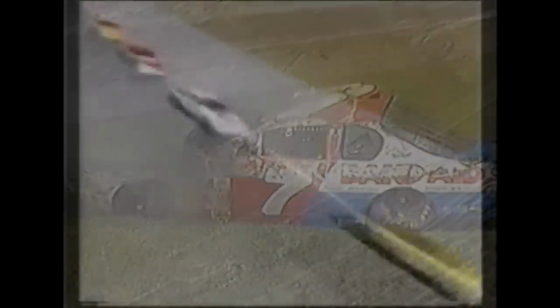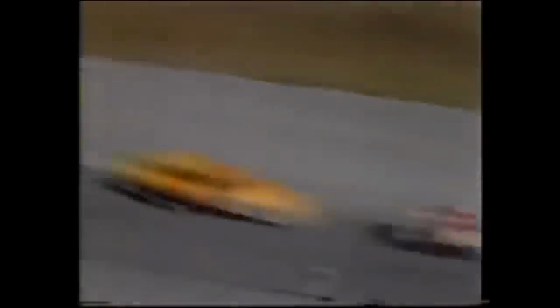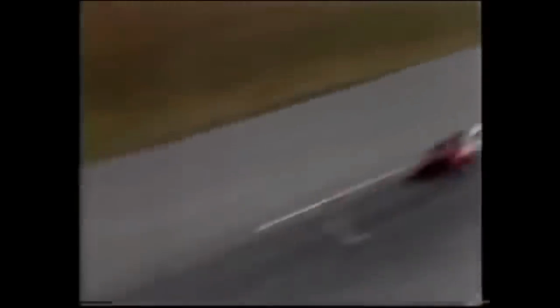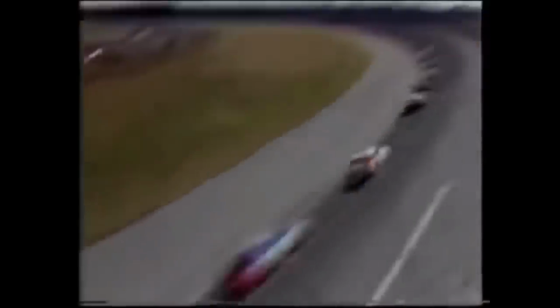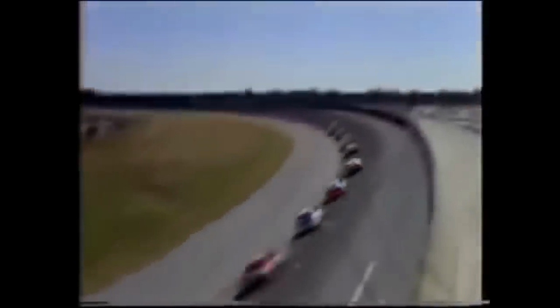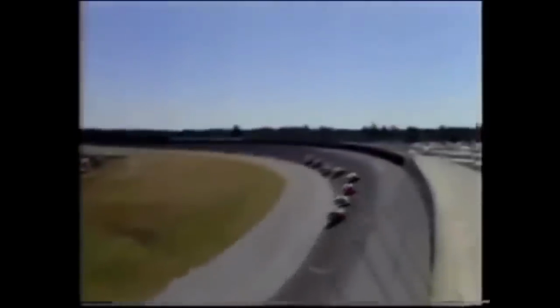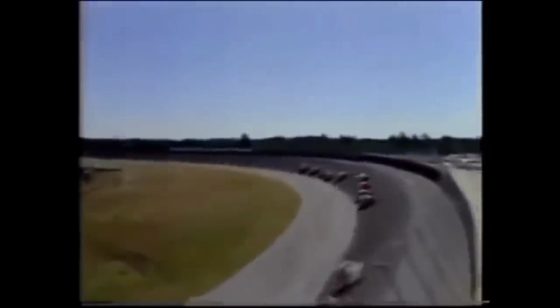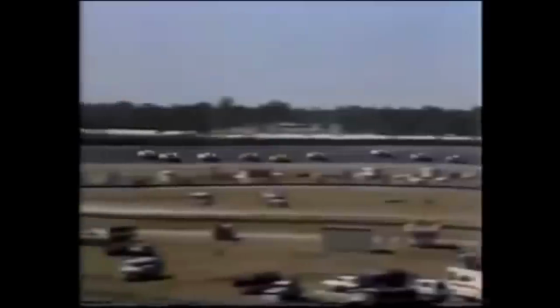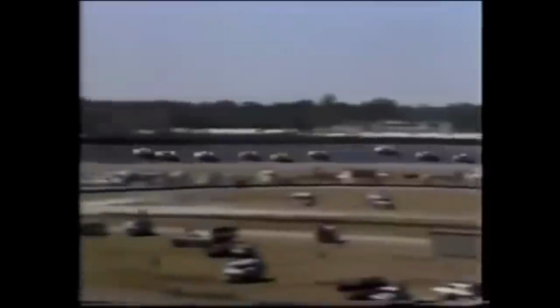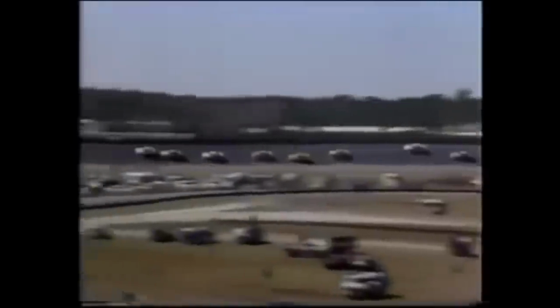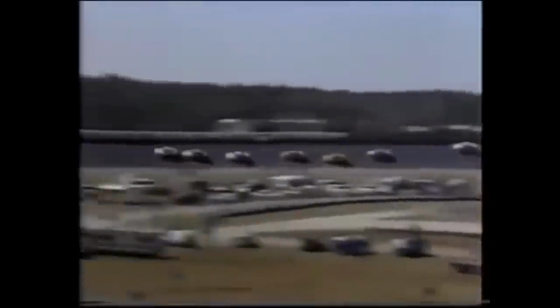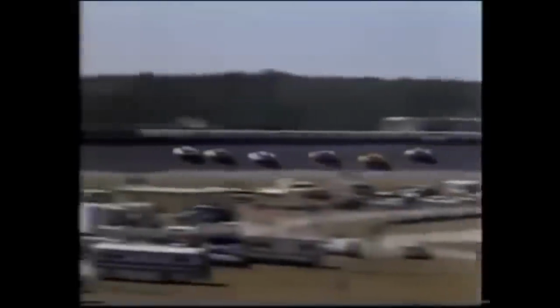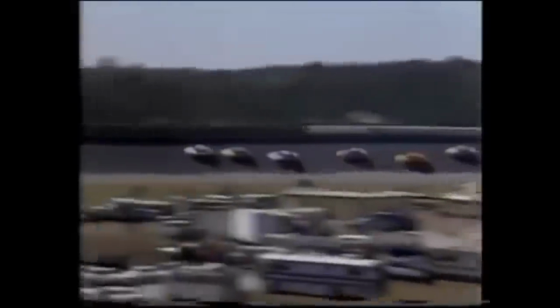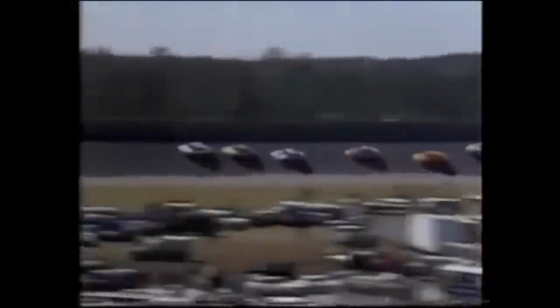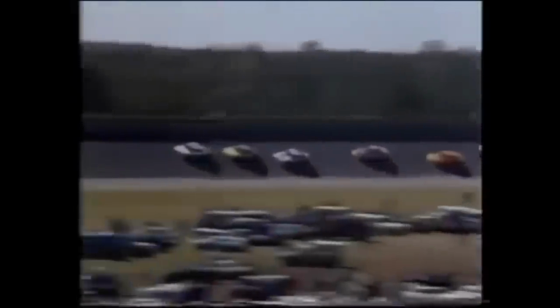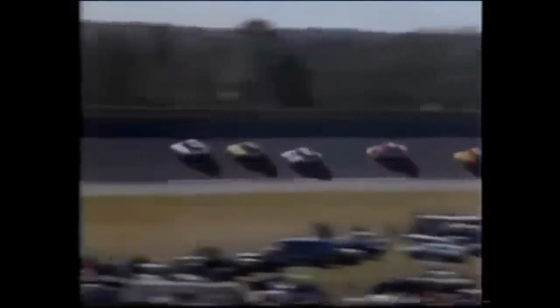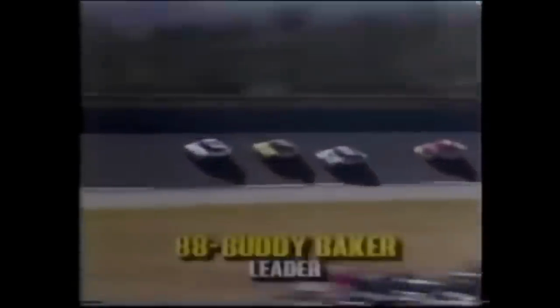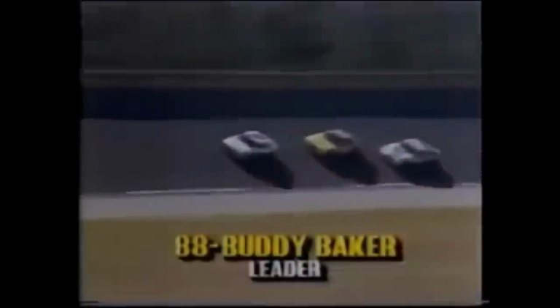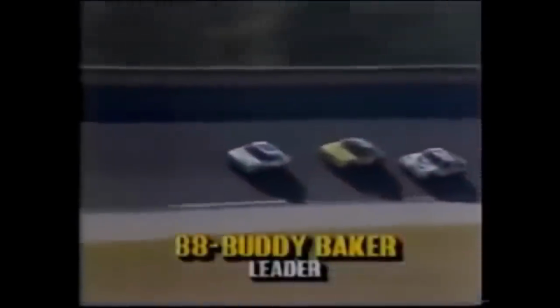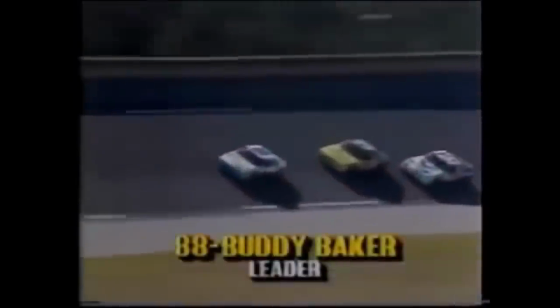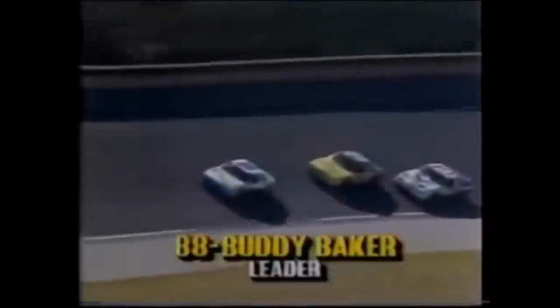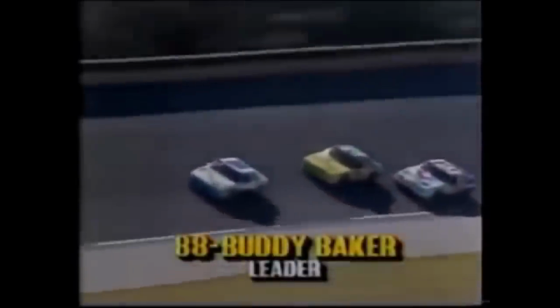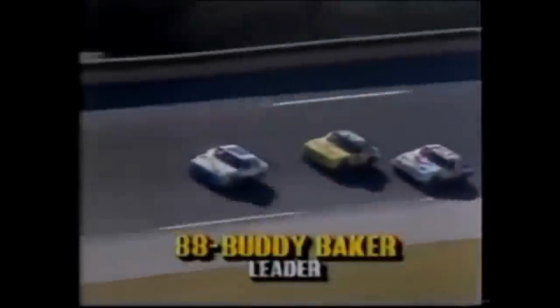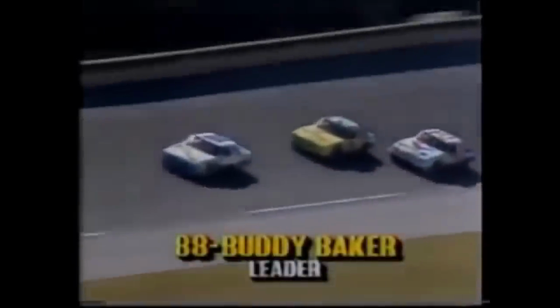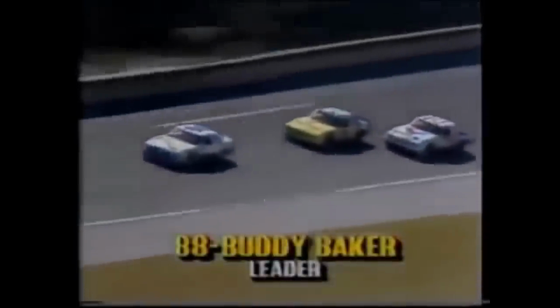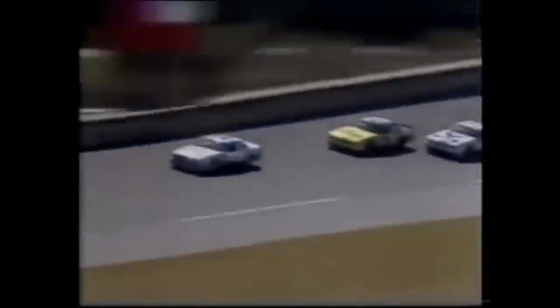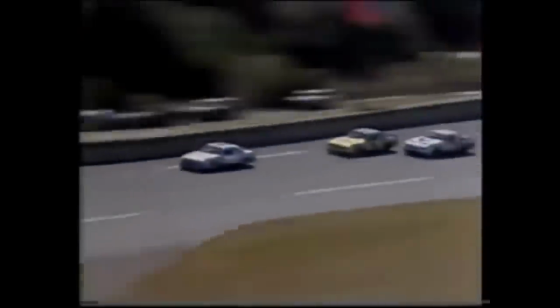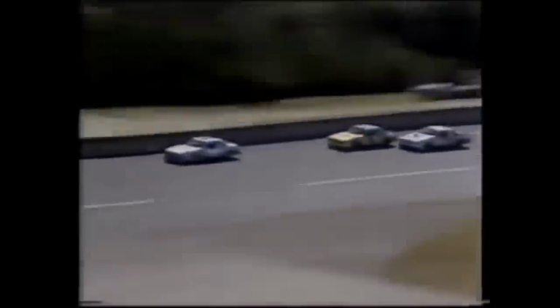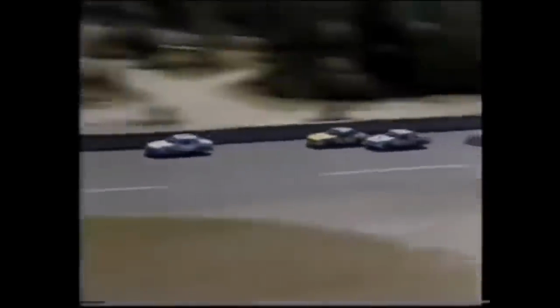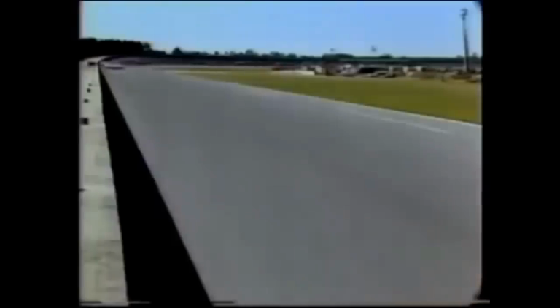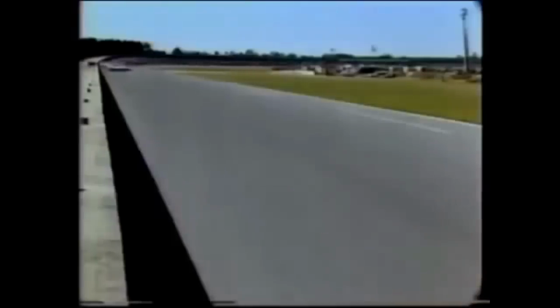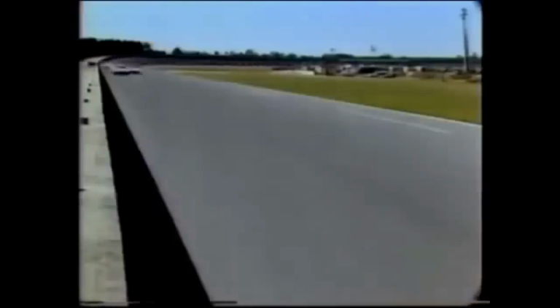Daytona is, unsurprisingly, a common track in regards to races with multiple flips. However, it is wild that there have been times where two flips occurred in a 50-lap dual race.